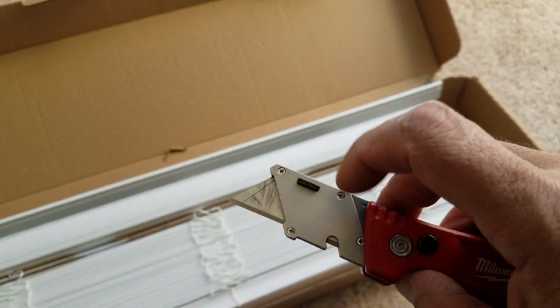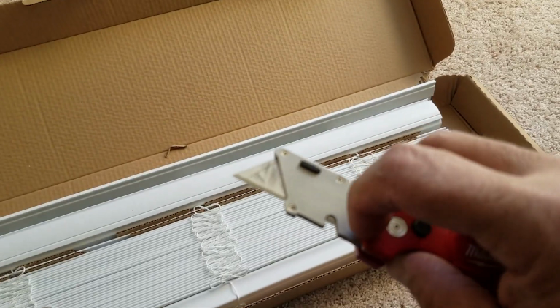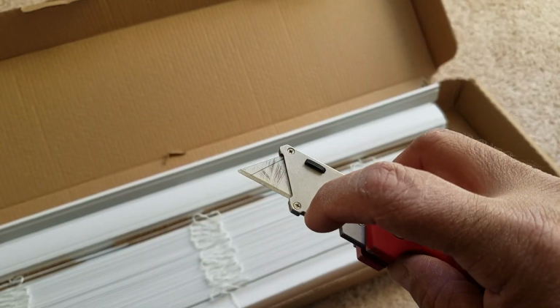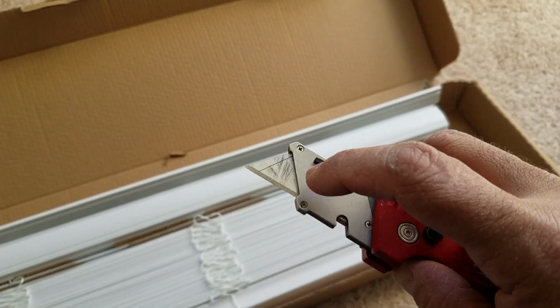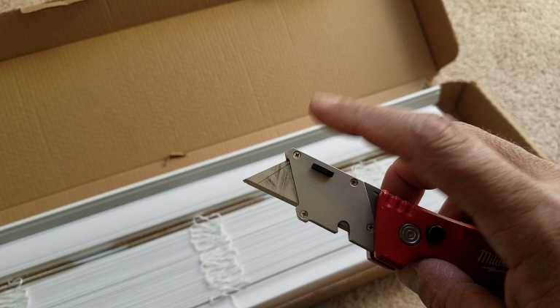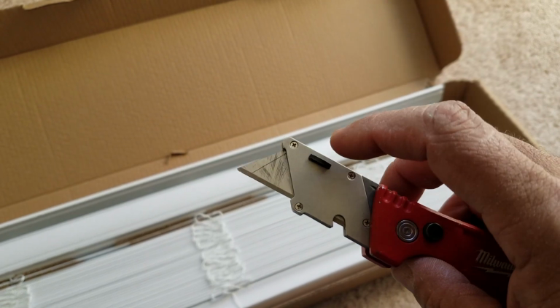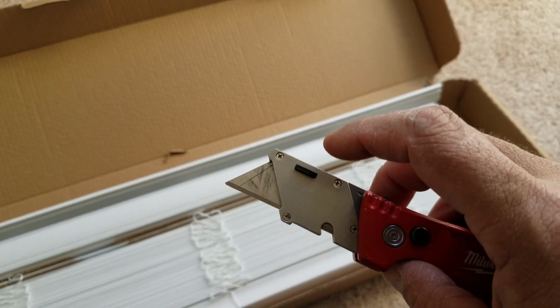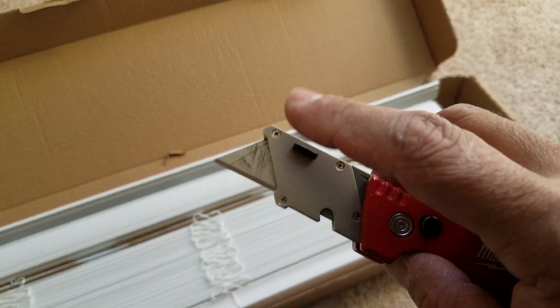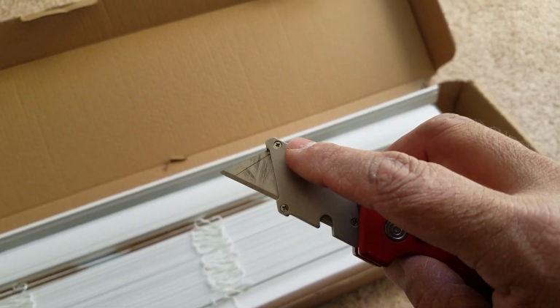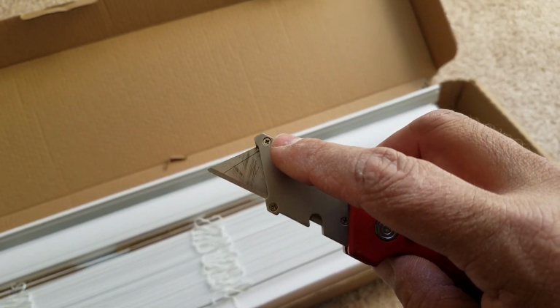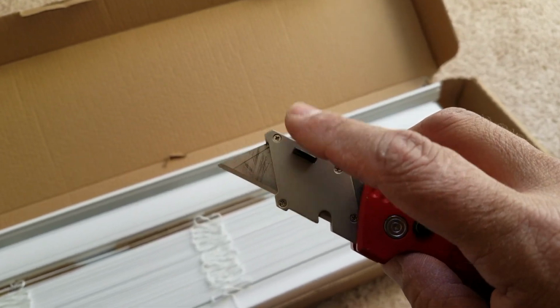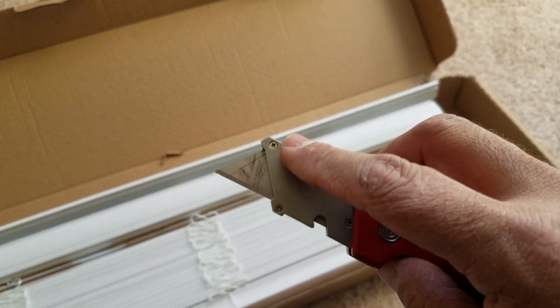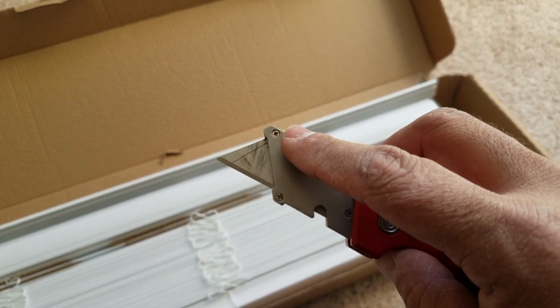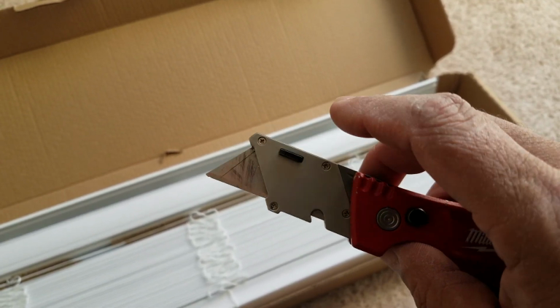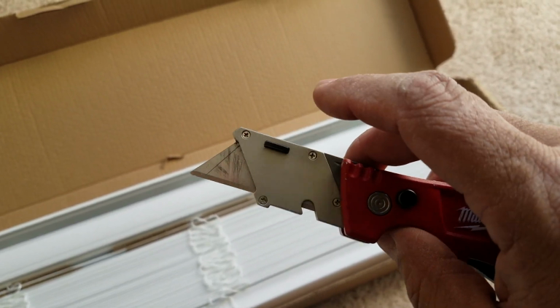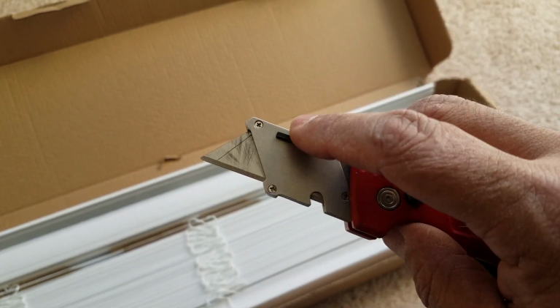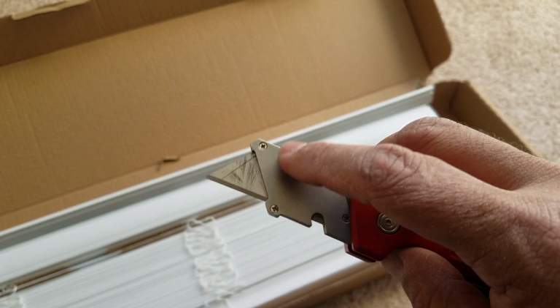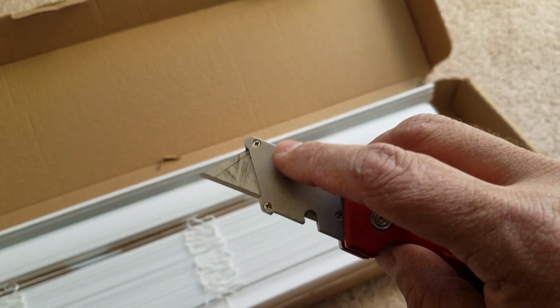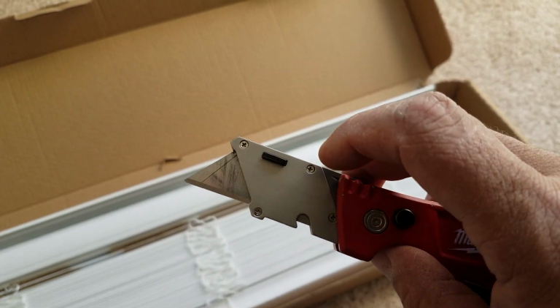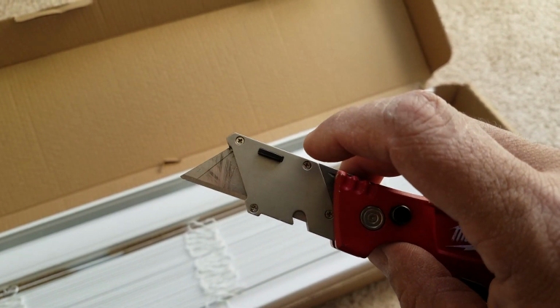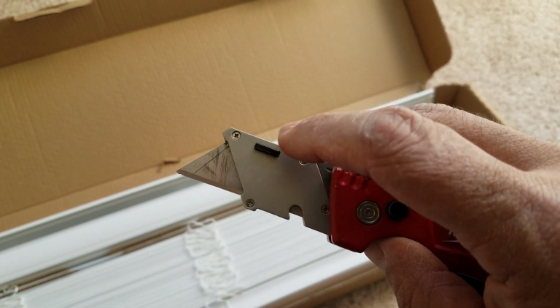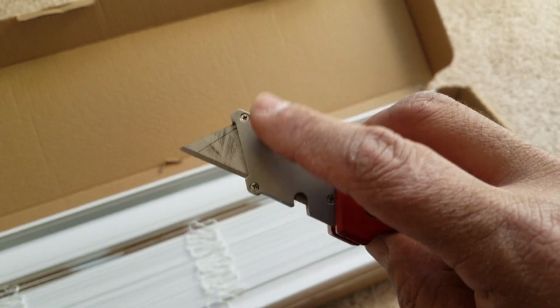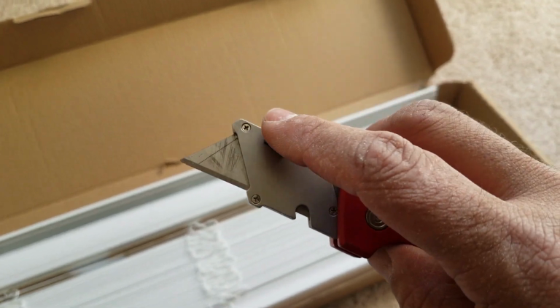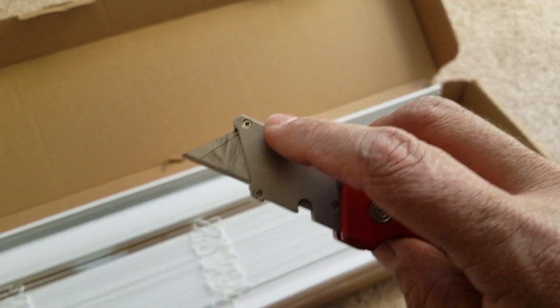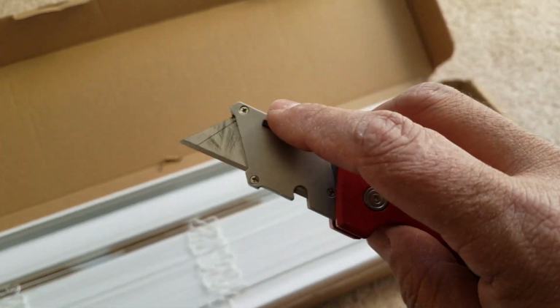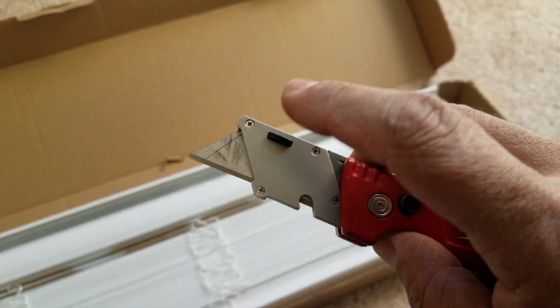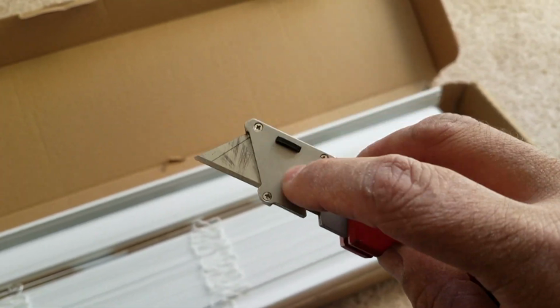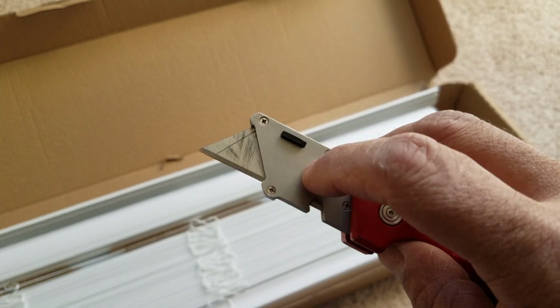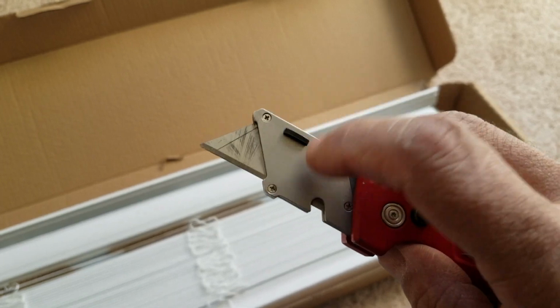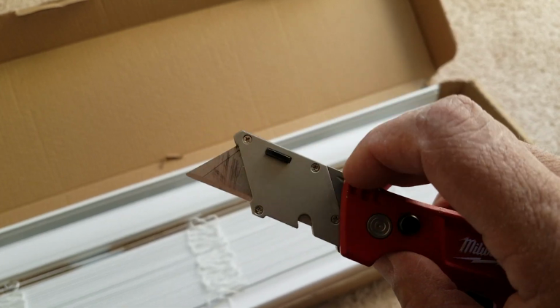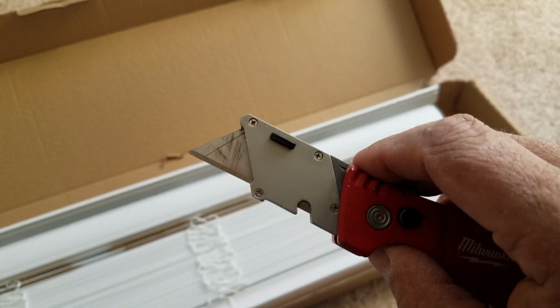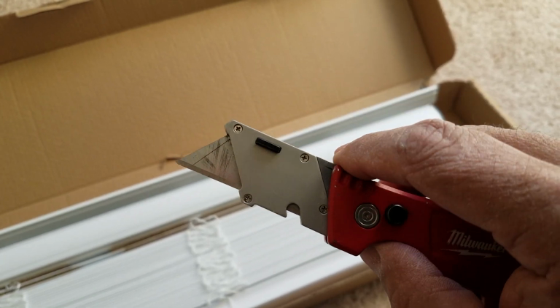I took off this plate and it came right out. There are two tensioners in here — they're not springs, they're actually little tension bands — and all you have to do is put them back in the right place when you reassemble it.